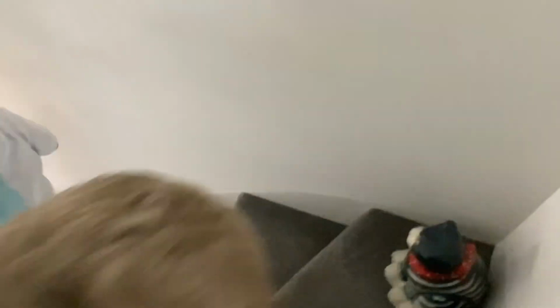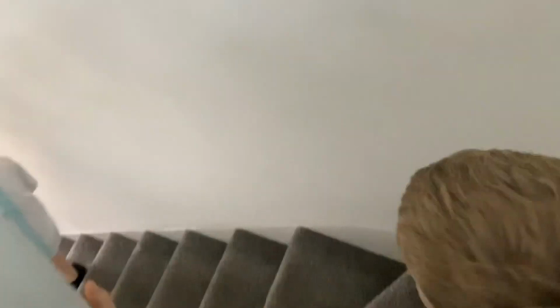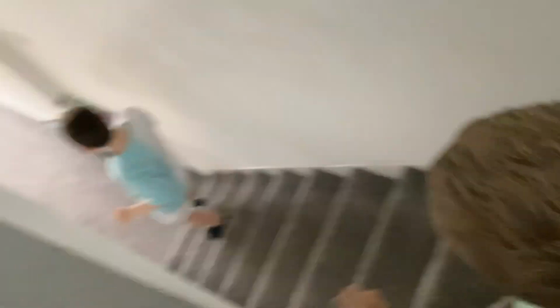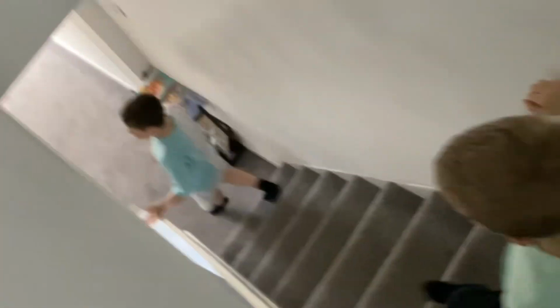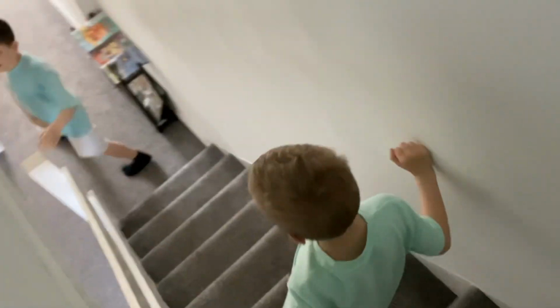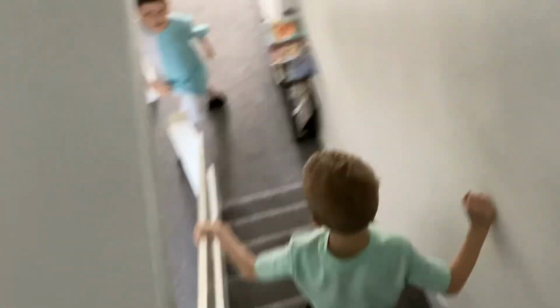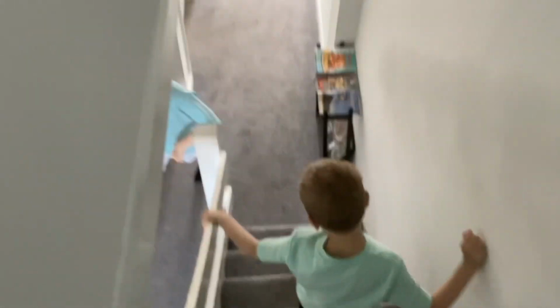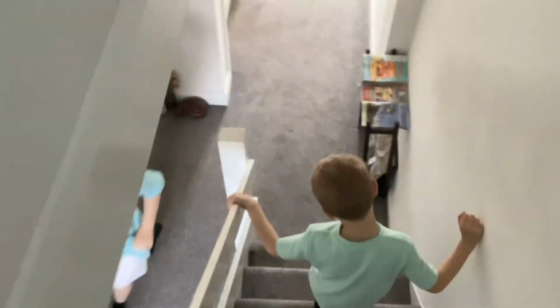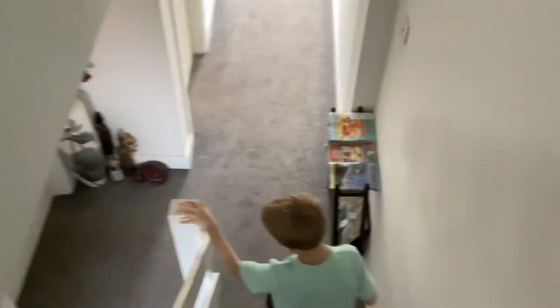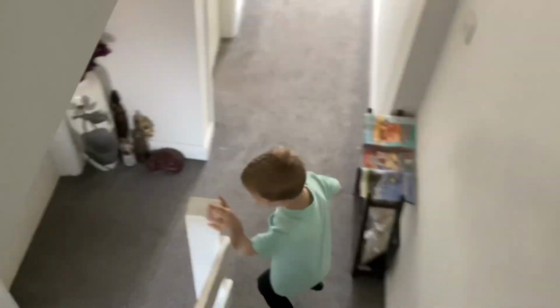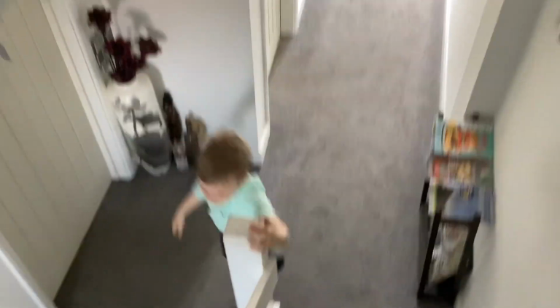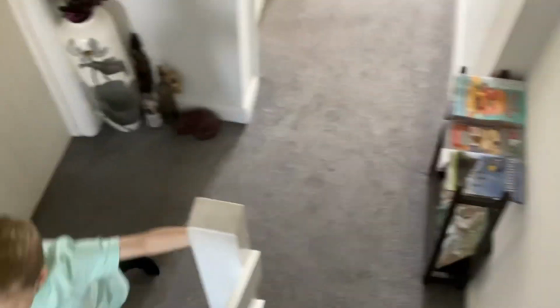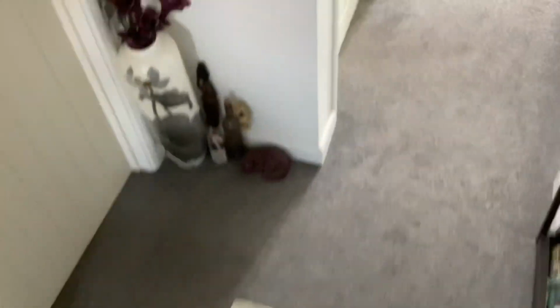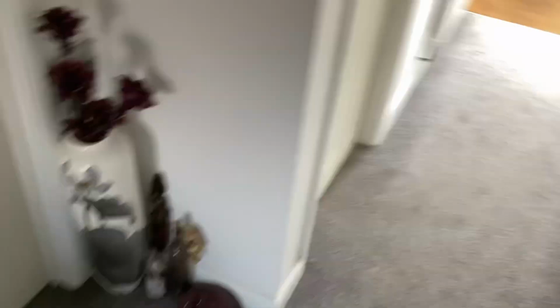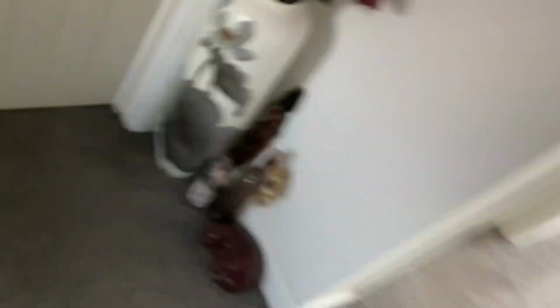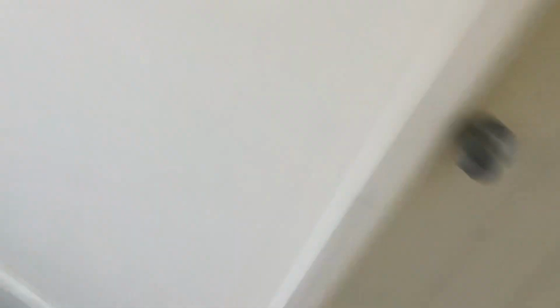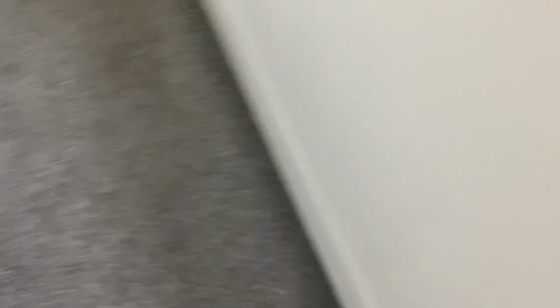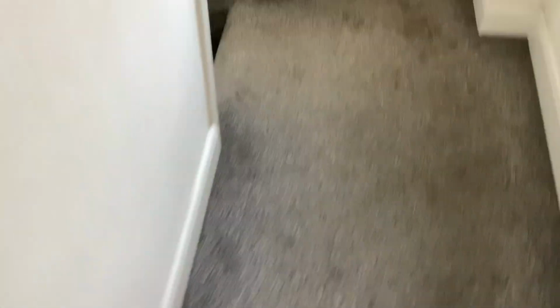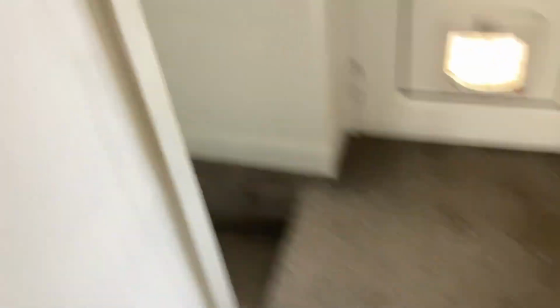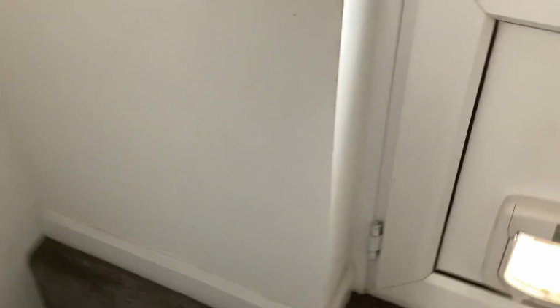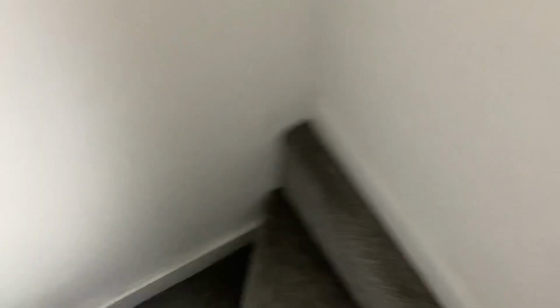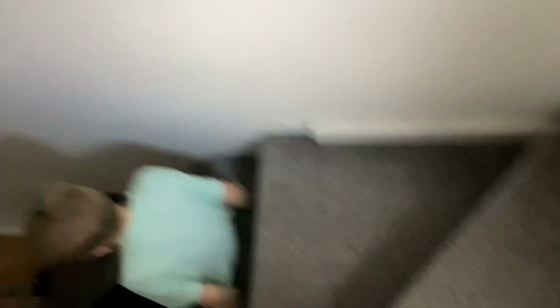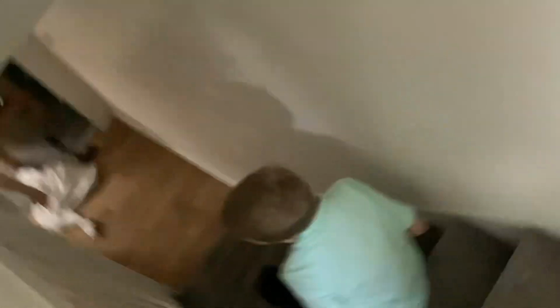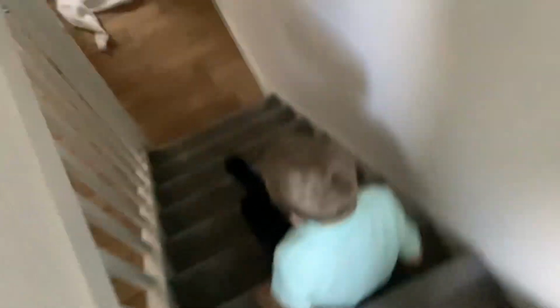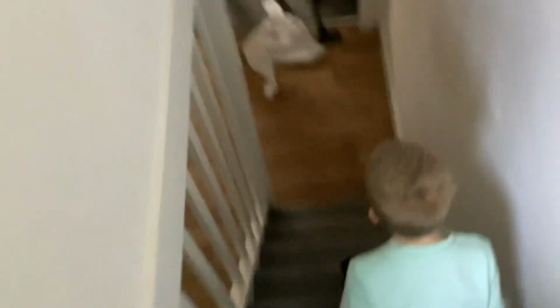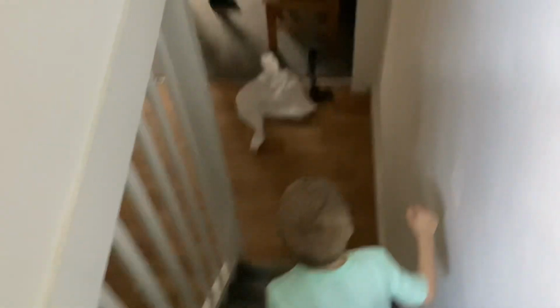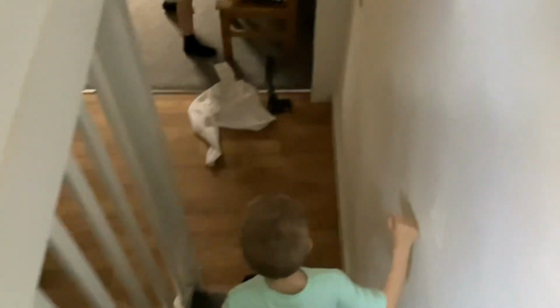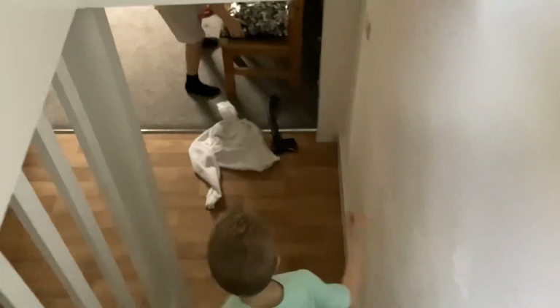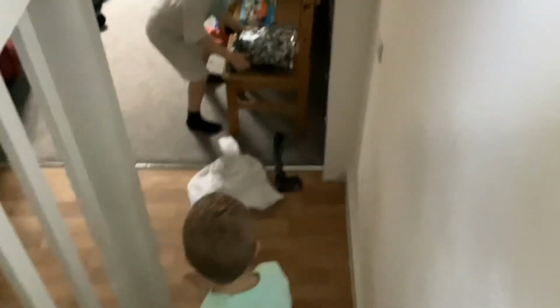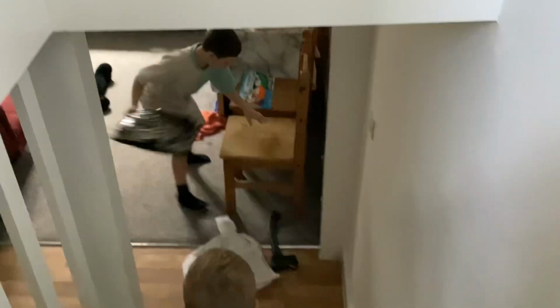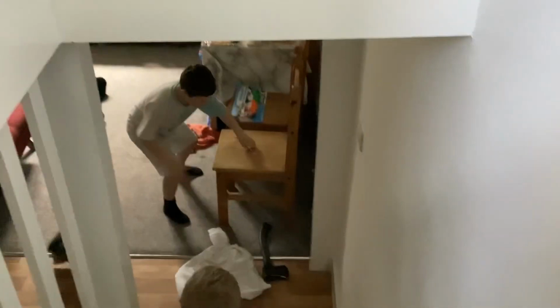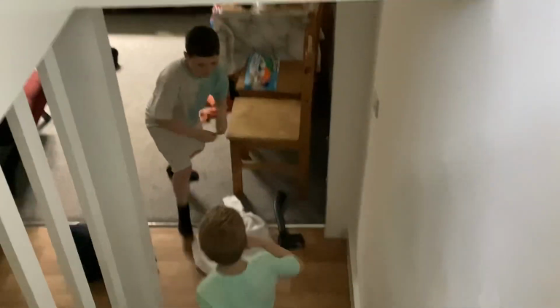Oh no! No, no — there's no timer! Get the key! Got it!